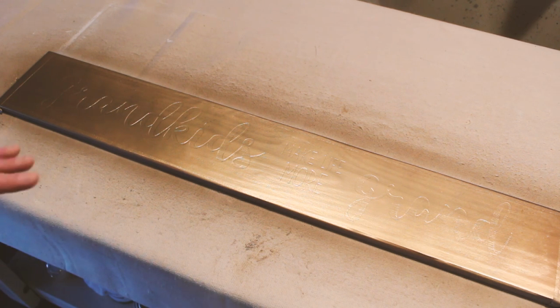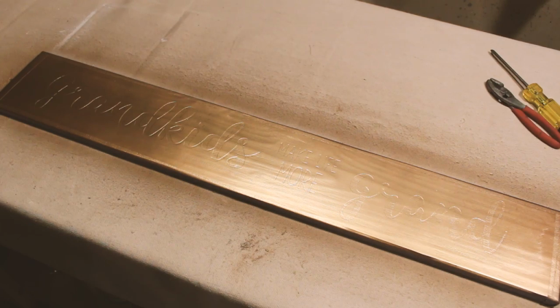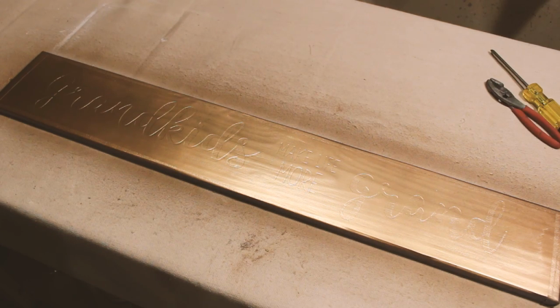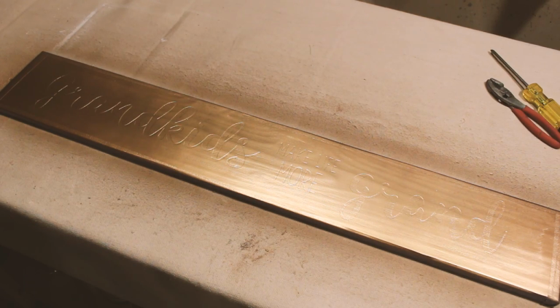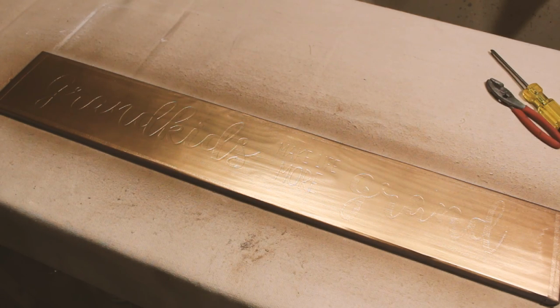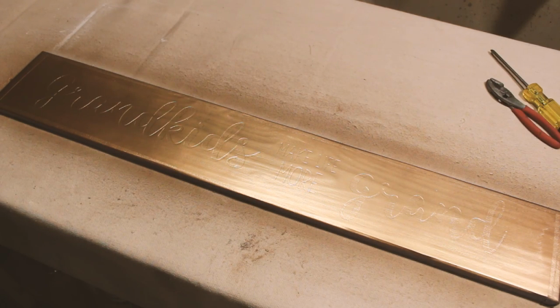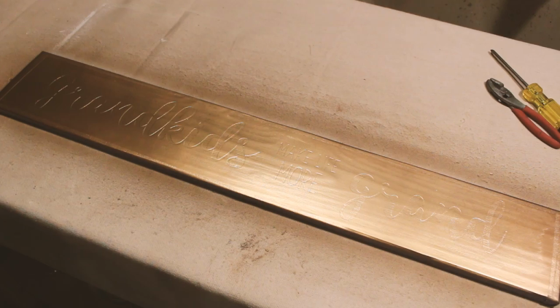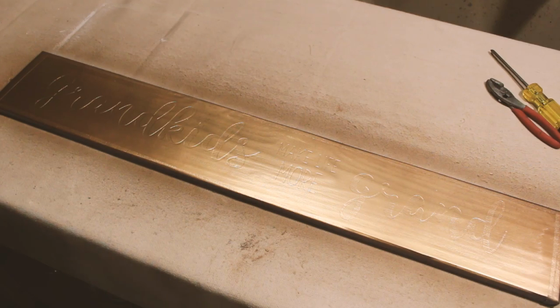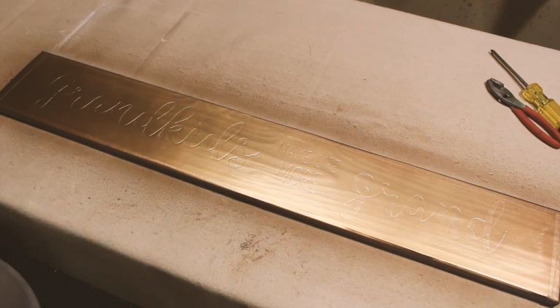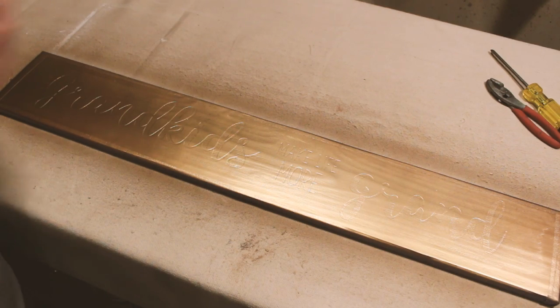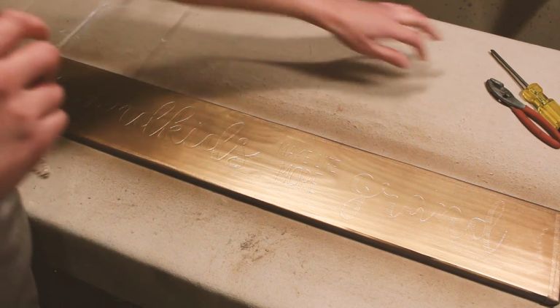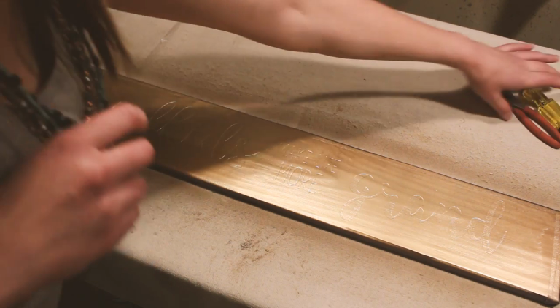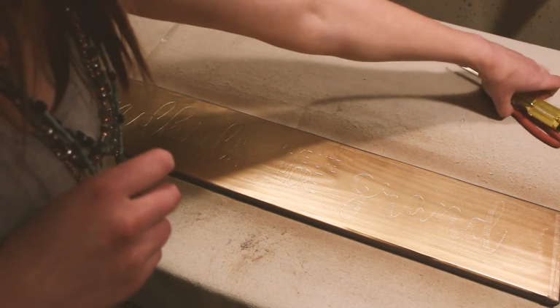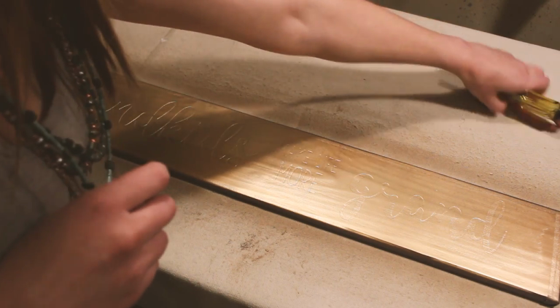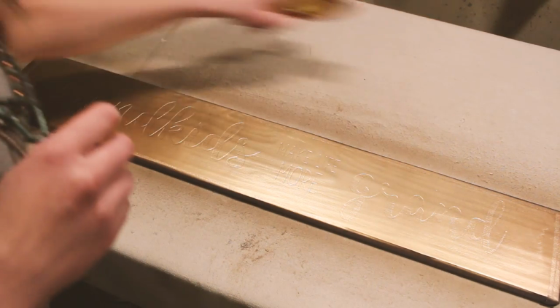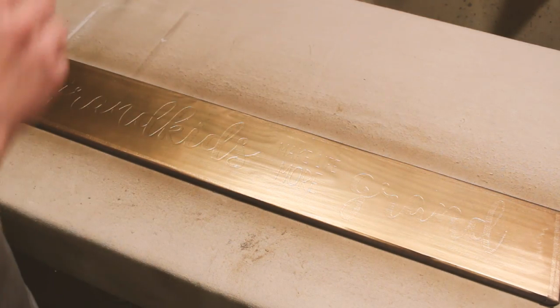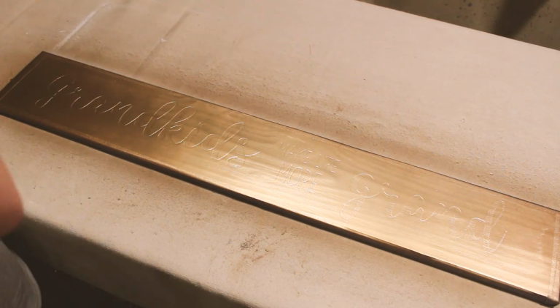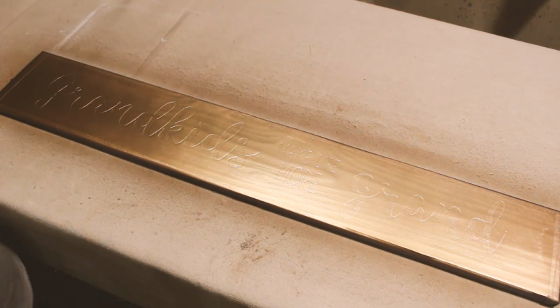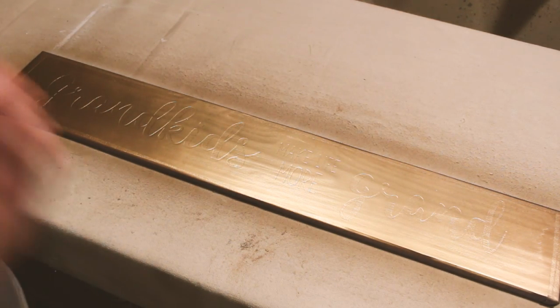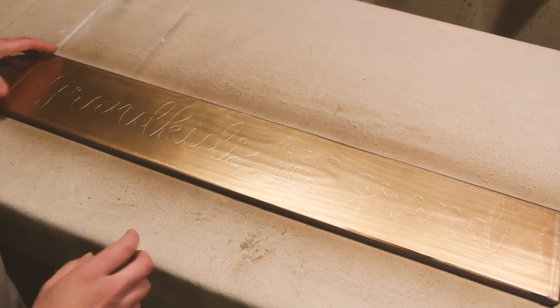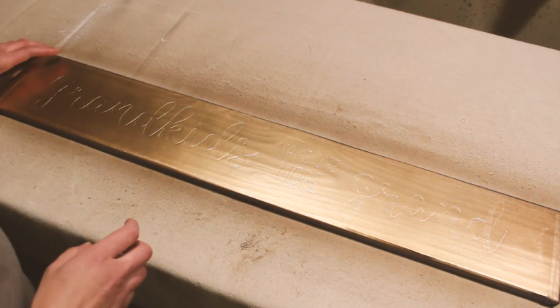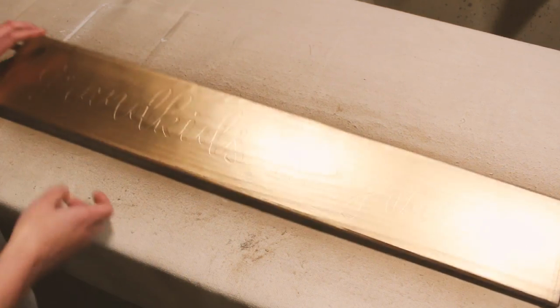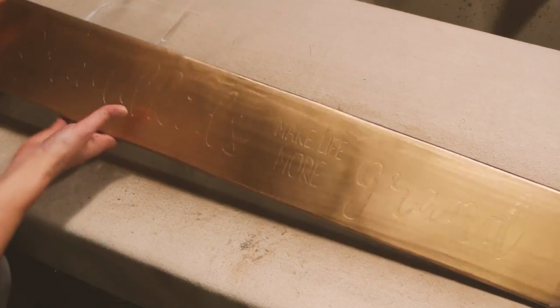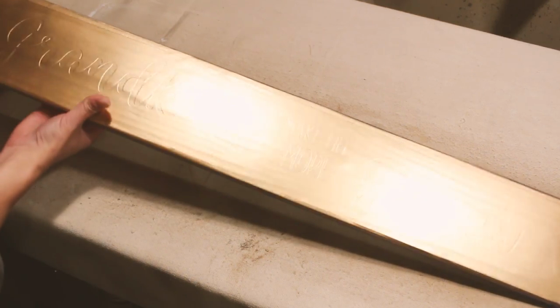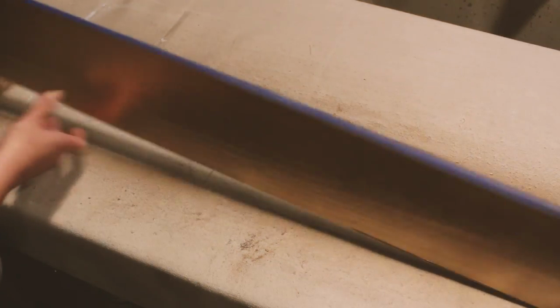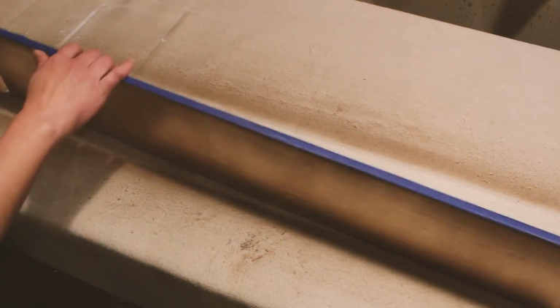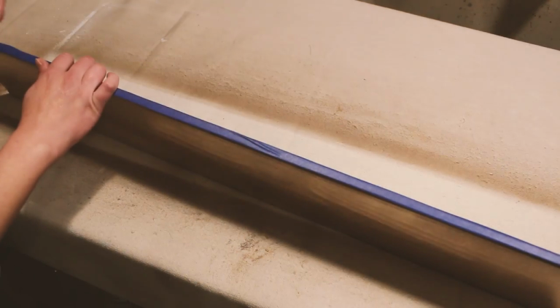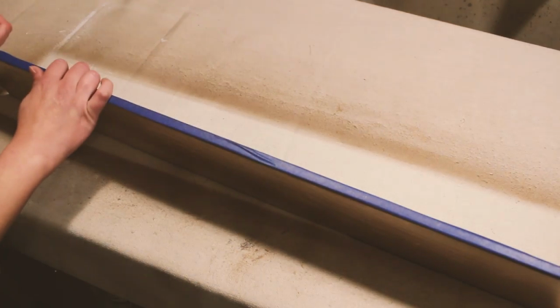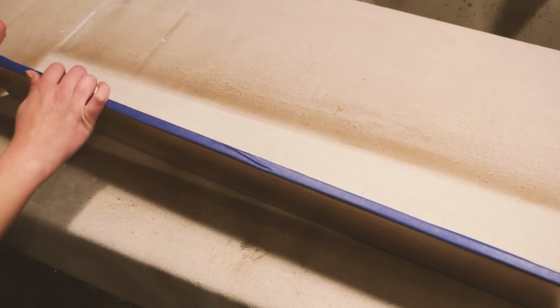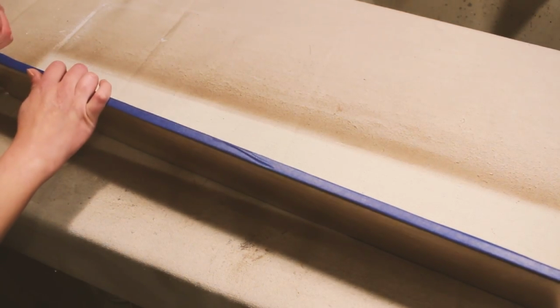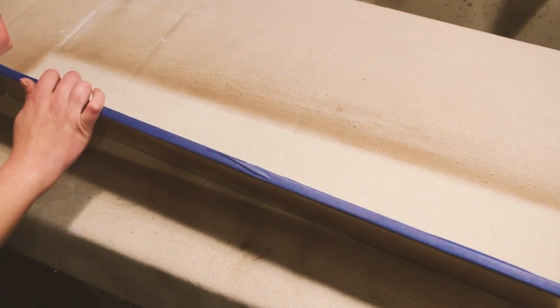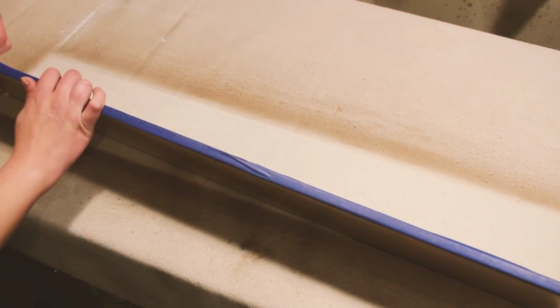It's all nice and dry now, so we just need to pull it off. I'm going to get the tape off first — let's do it.